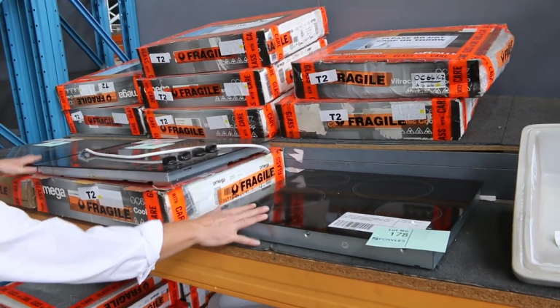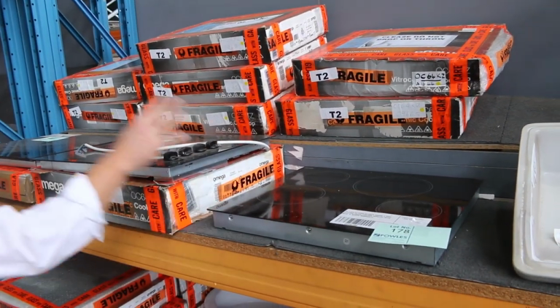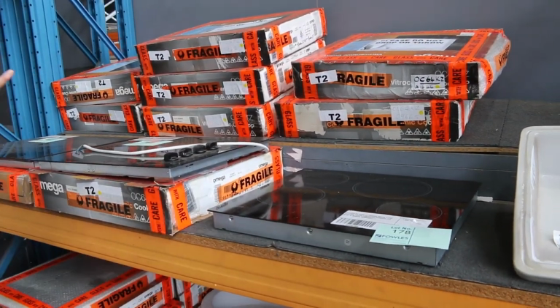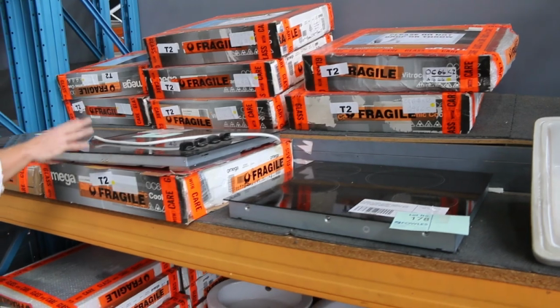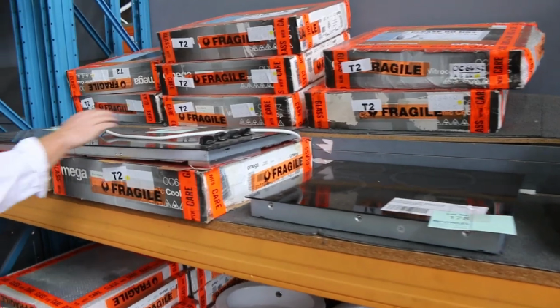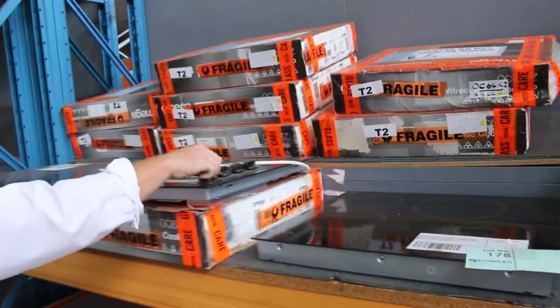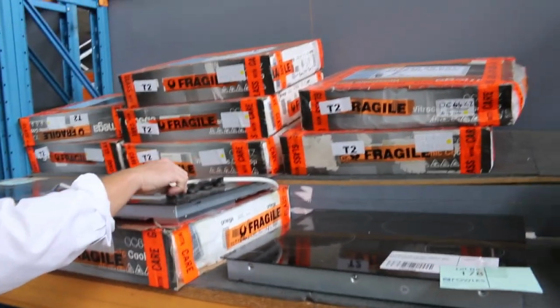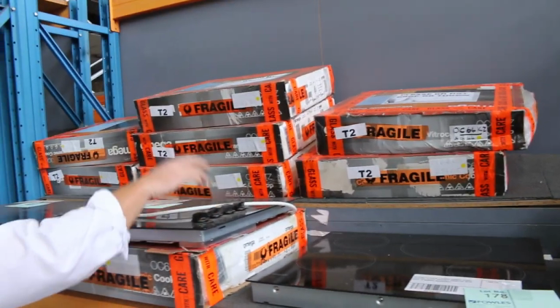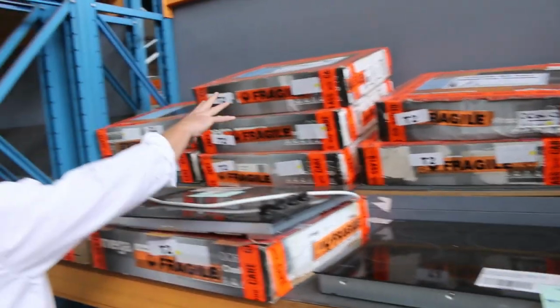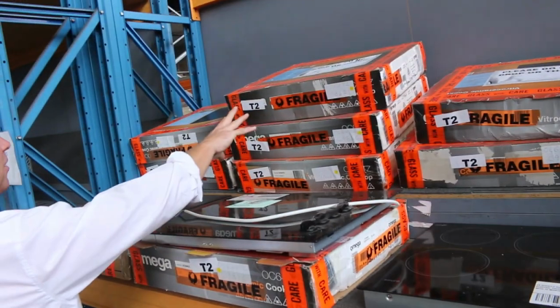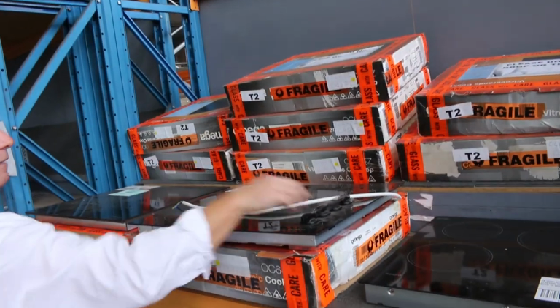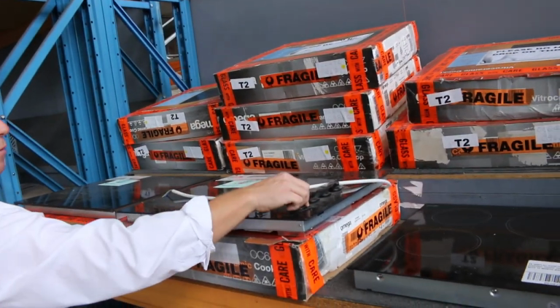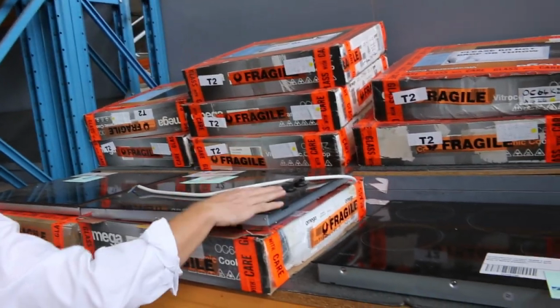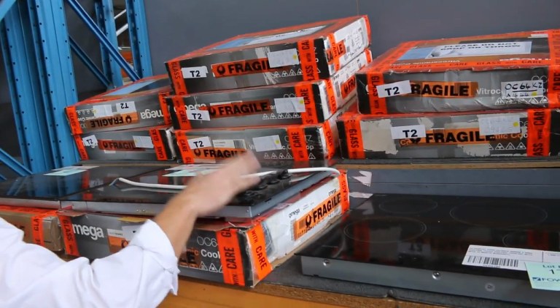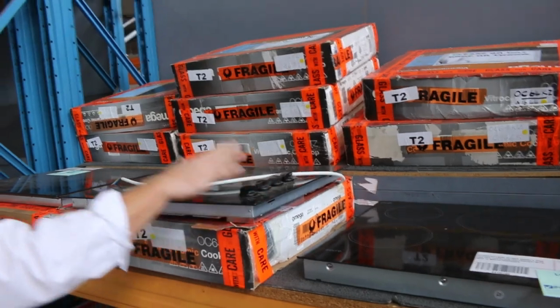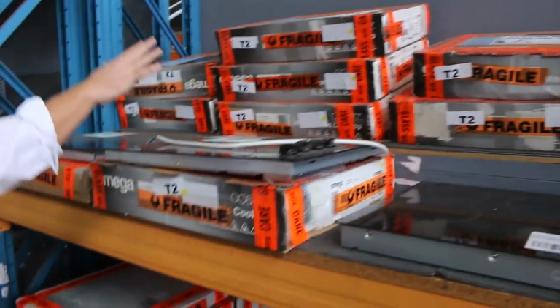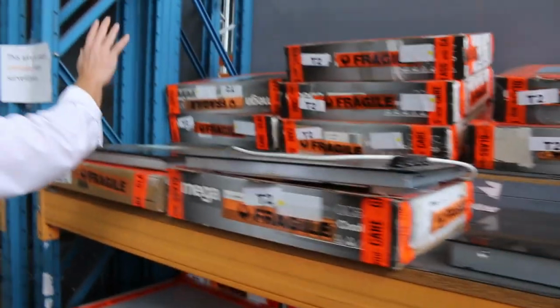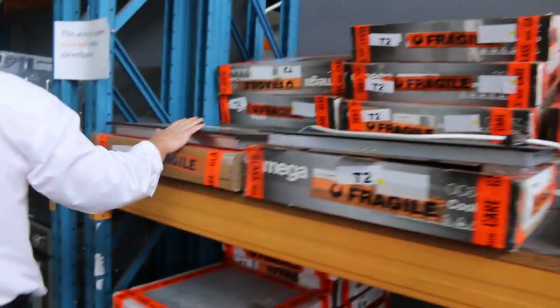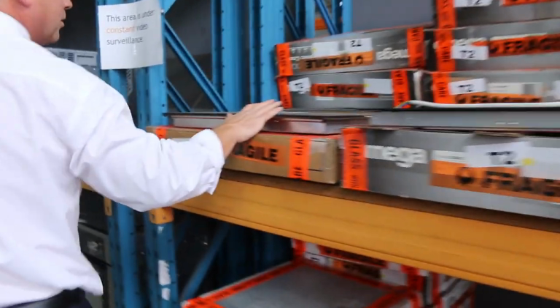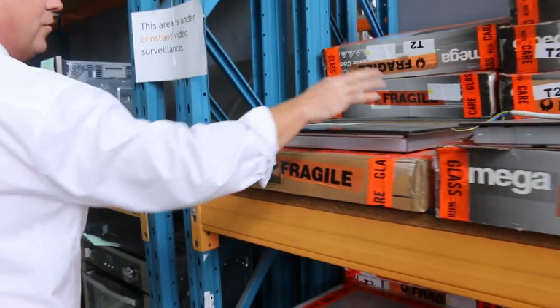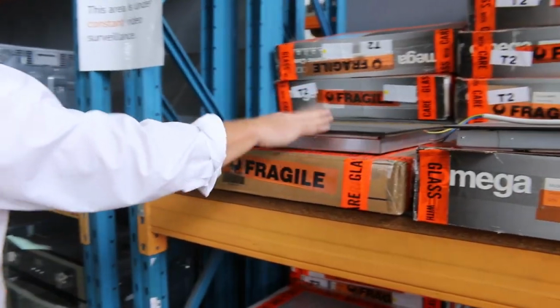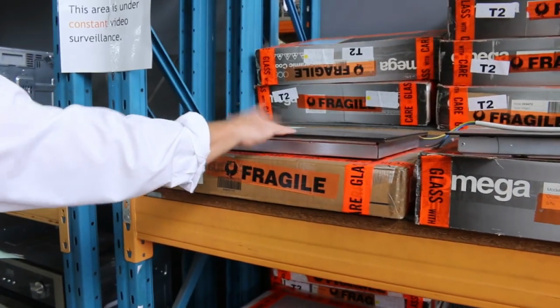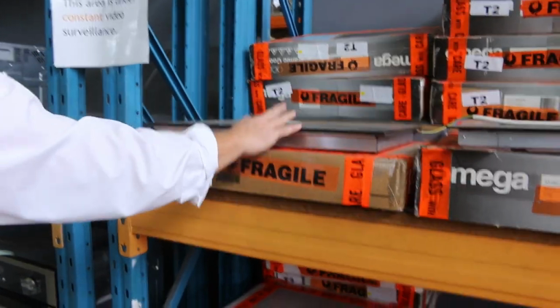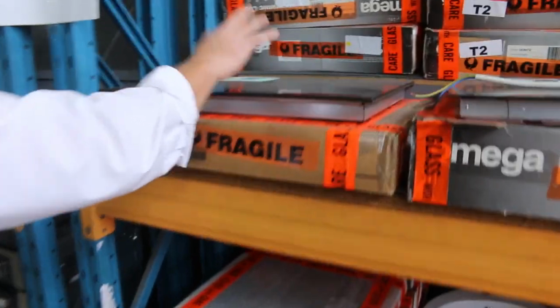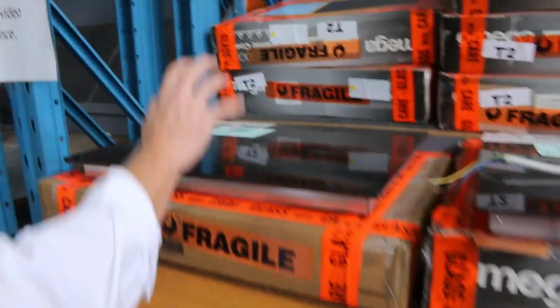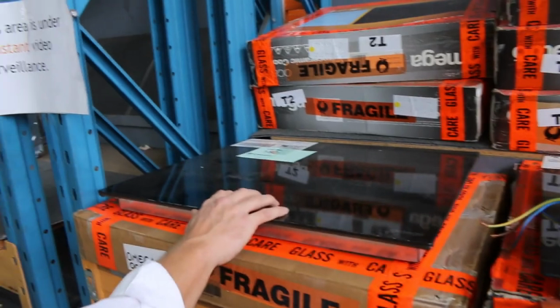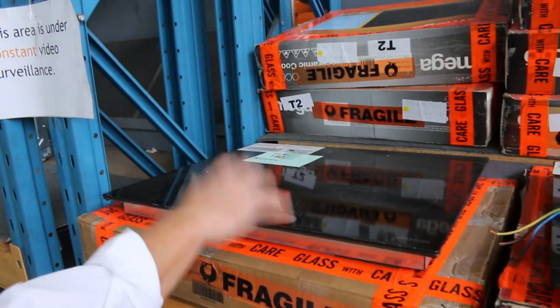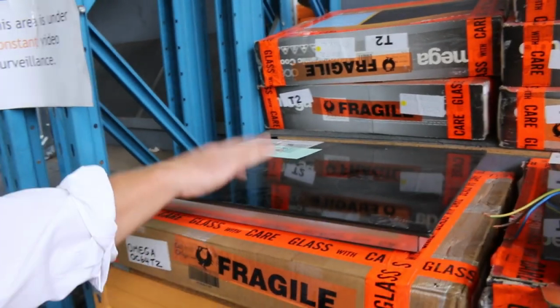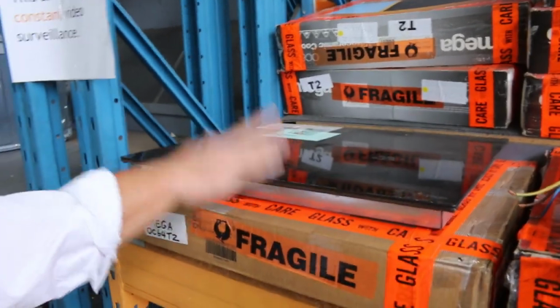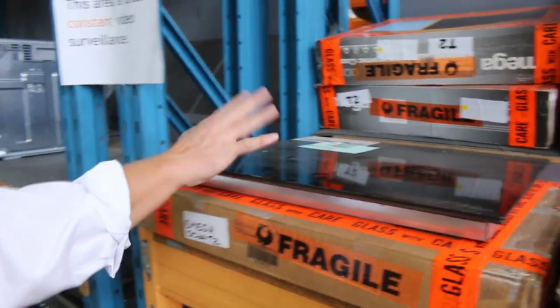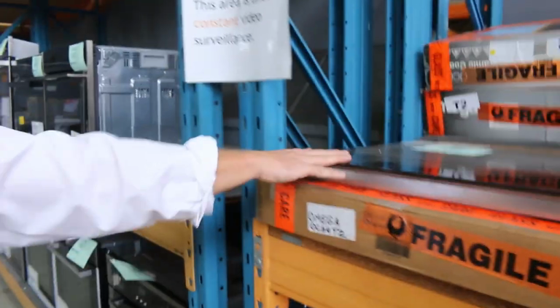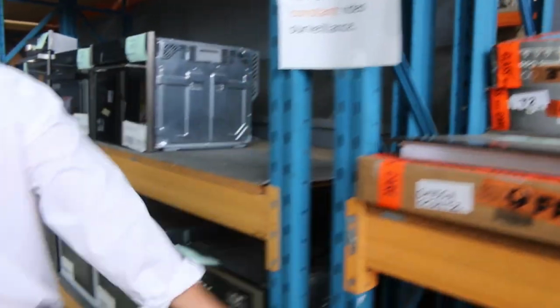Lots of different cooktops here. The ones with the knobs — looks like about half a dozen of those left, about $130 was the bidding last week. The ones with the touch control are Amiga branded ceramic cooktops with three months warranty — you're going to be about $150 there.